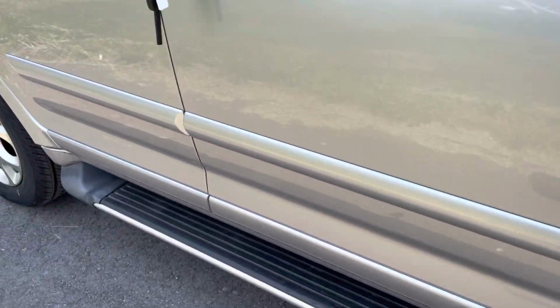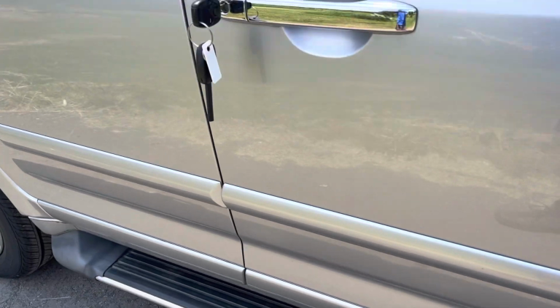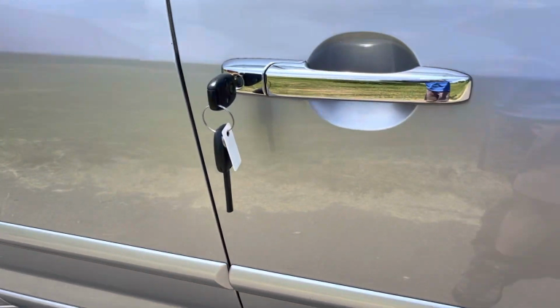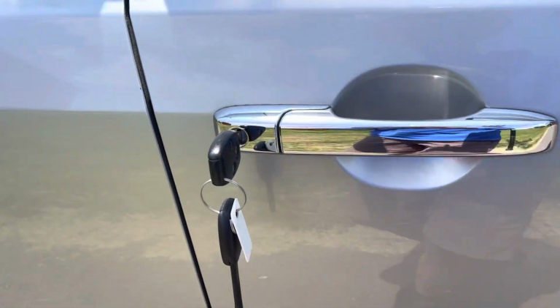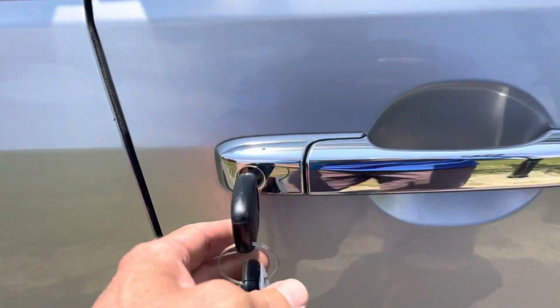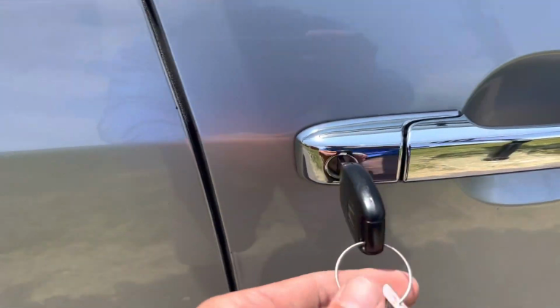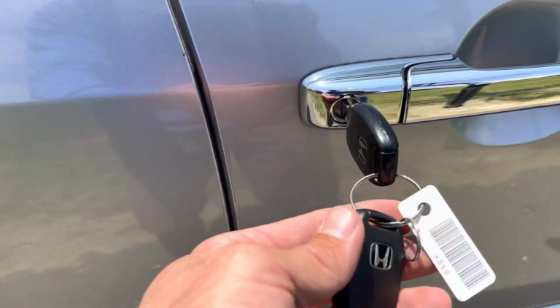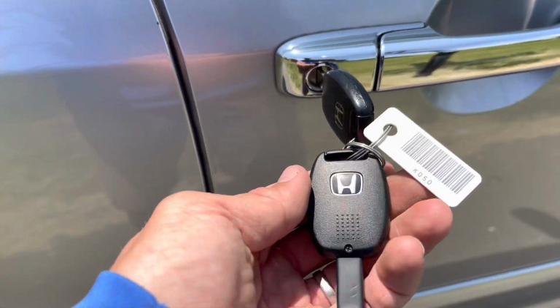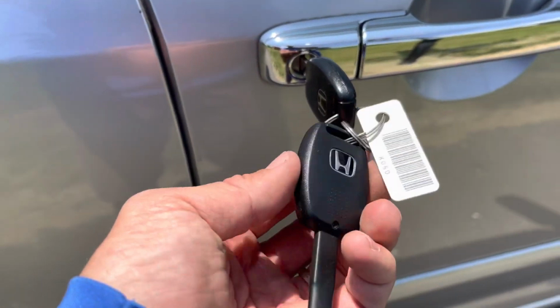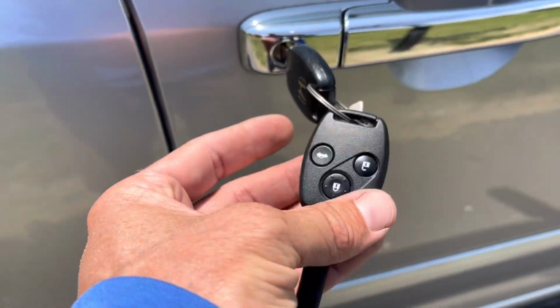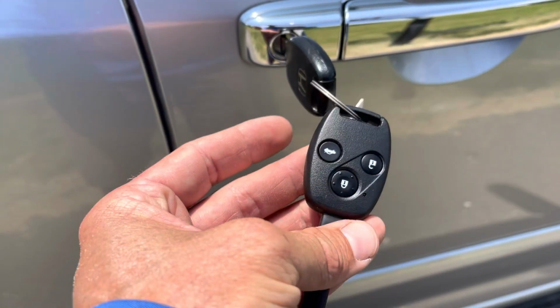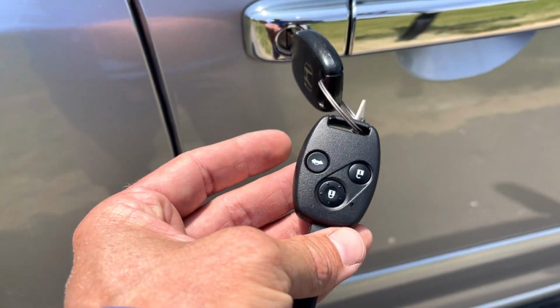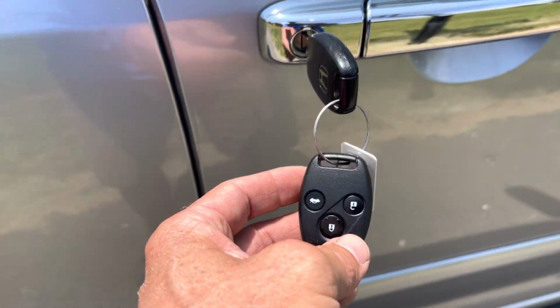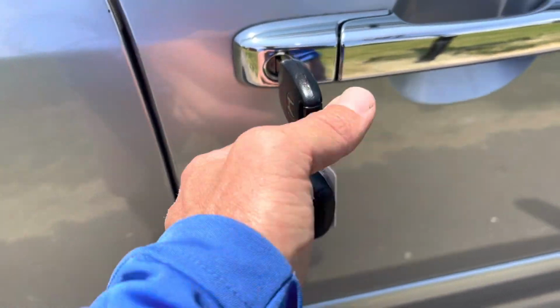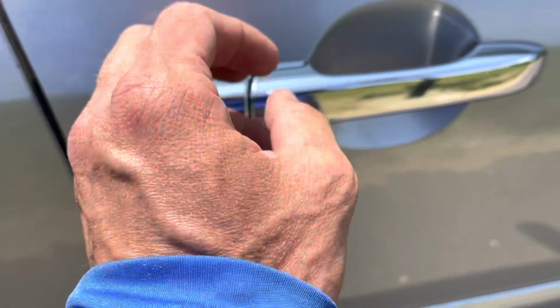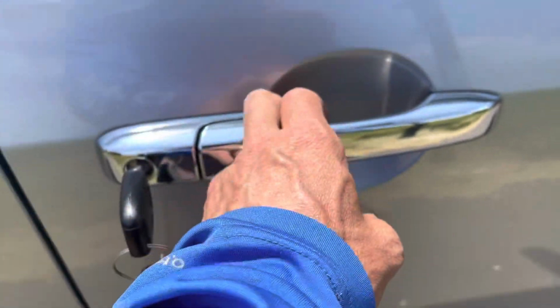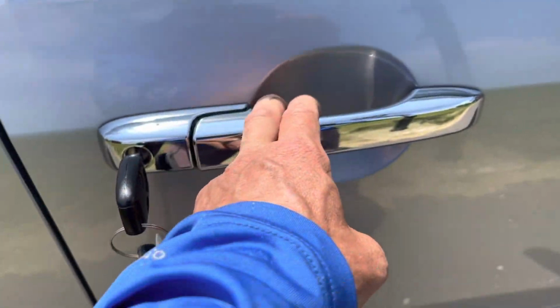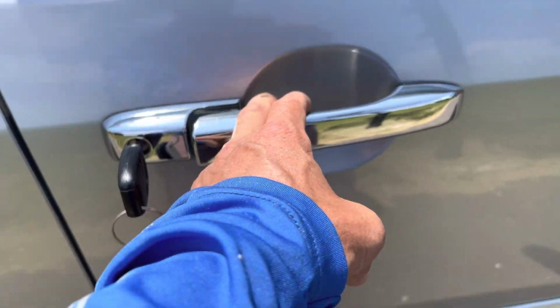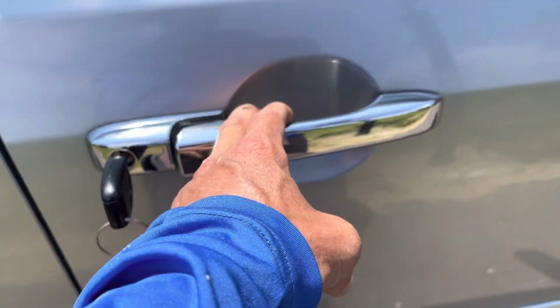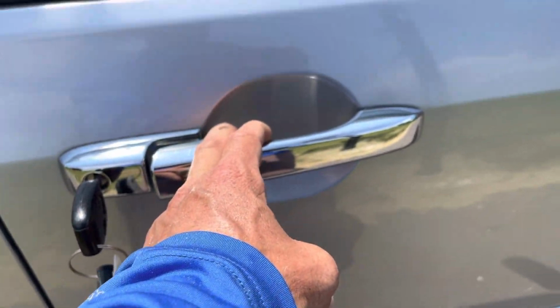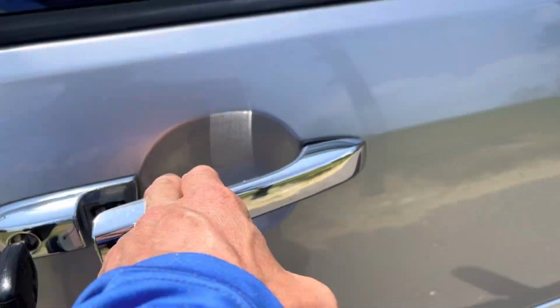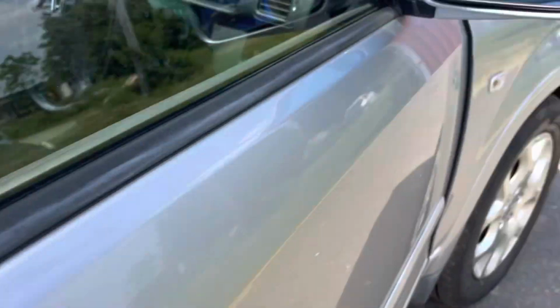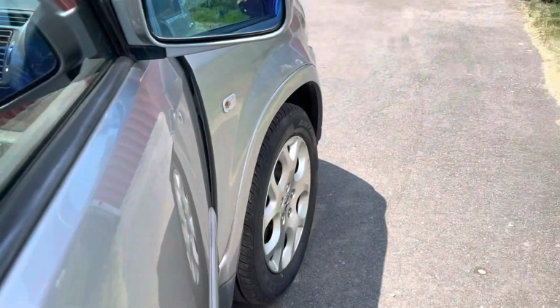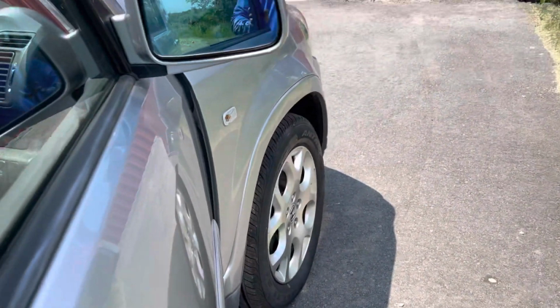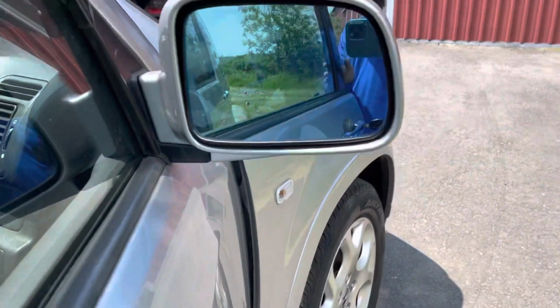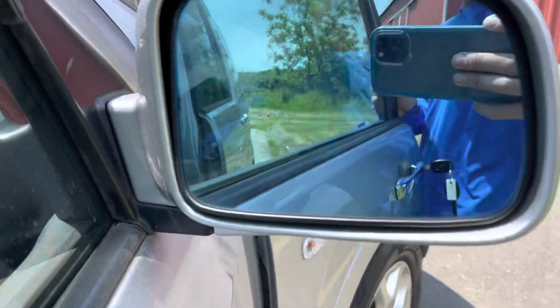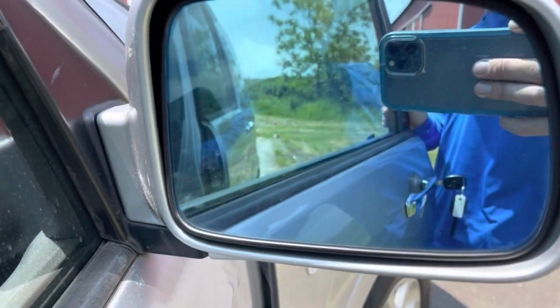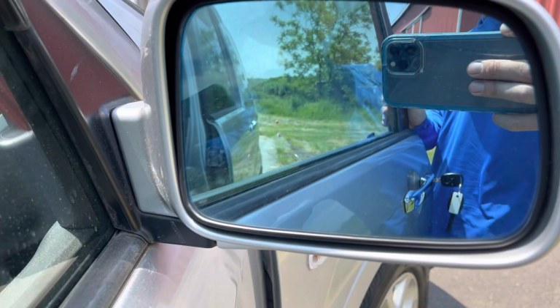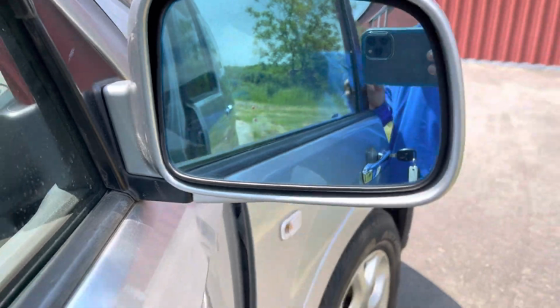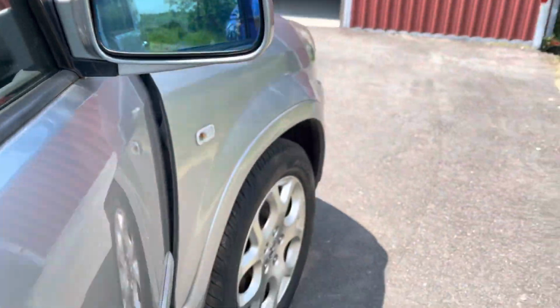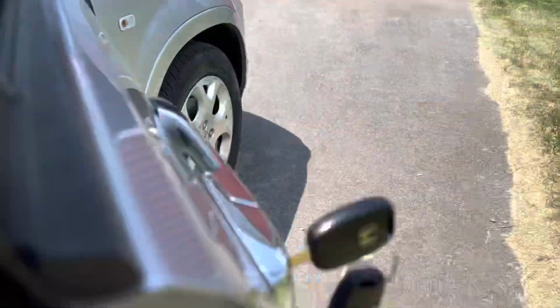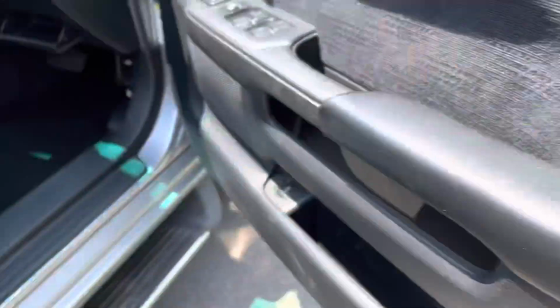It has two chipped keys with fob. Clean chrome door handles. It's got the blue Honda access mirrors.